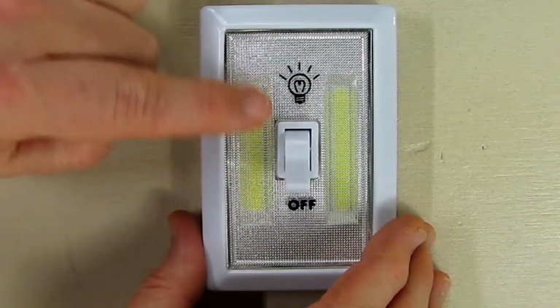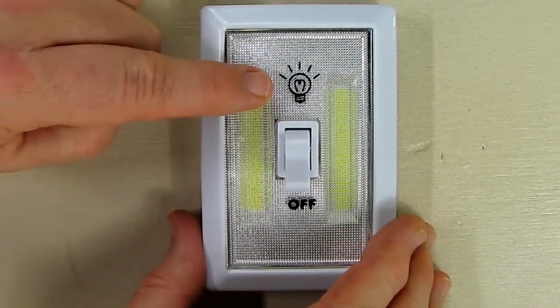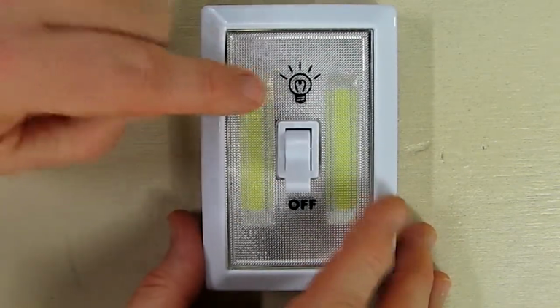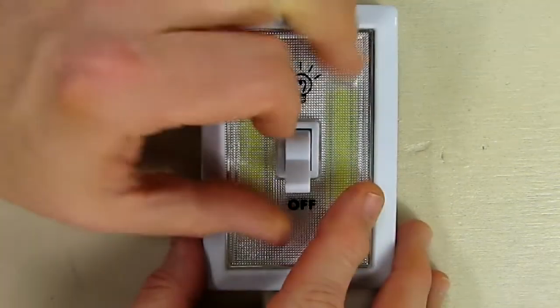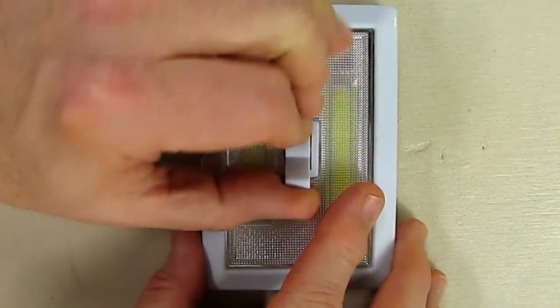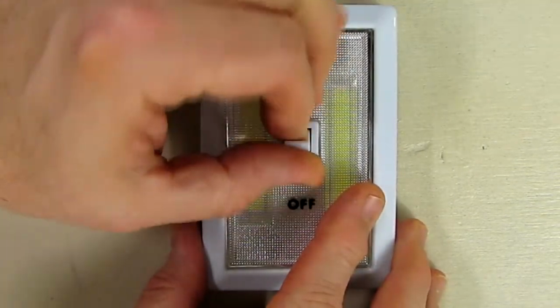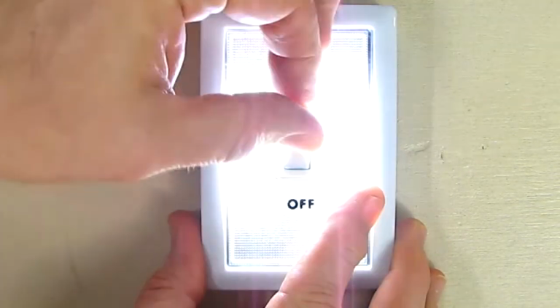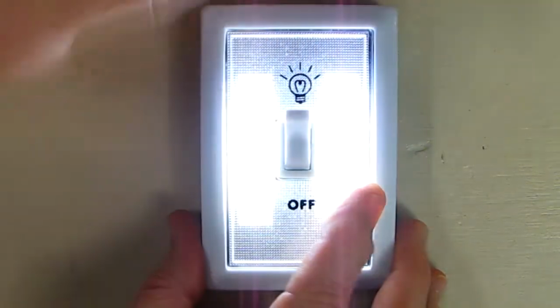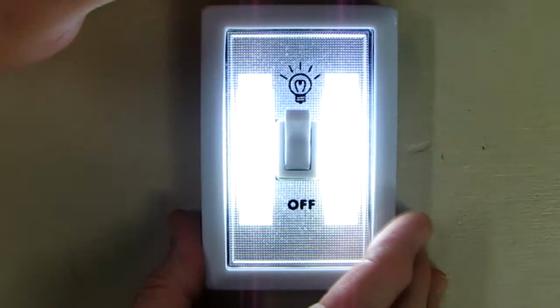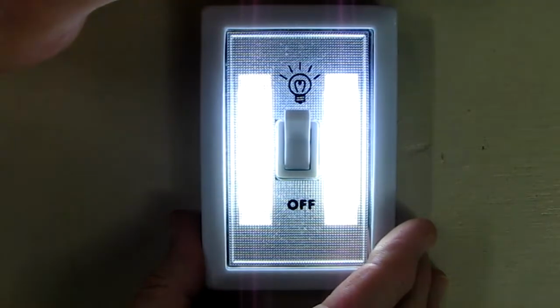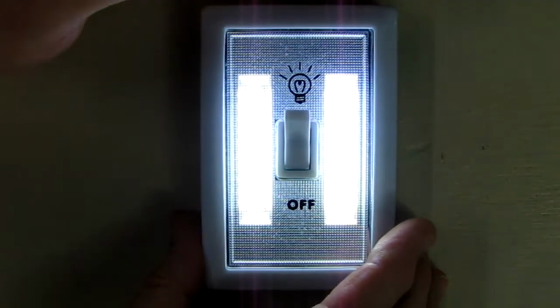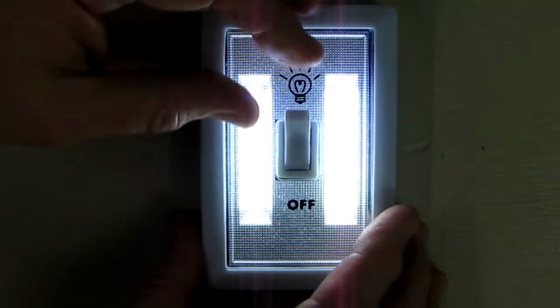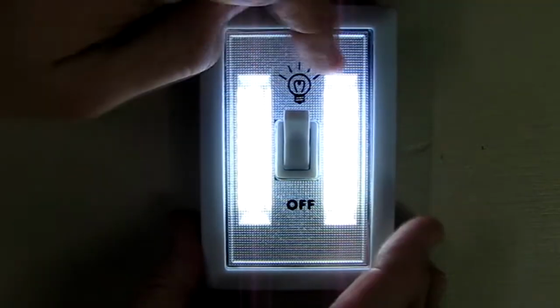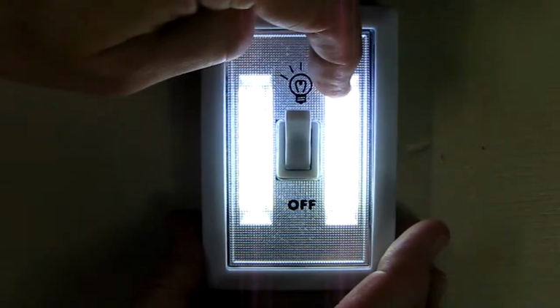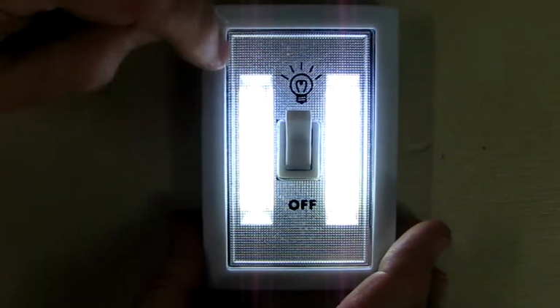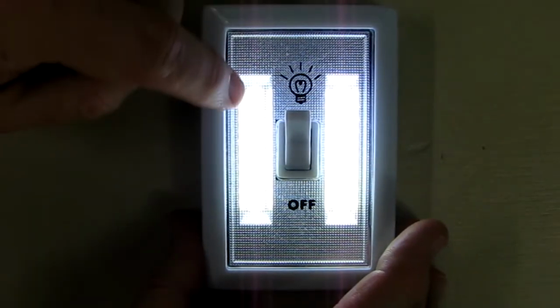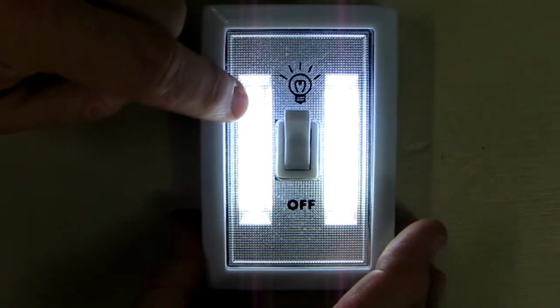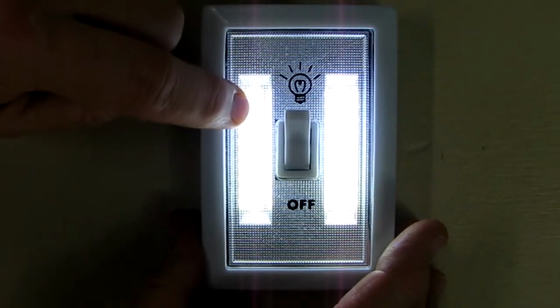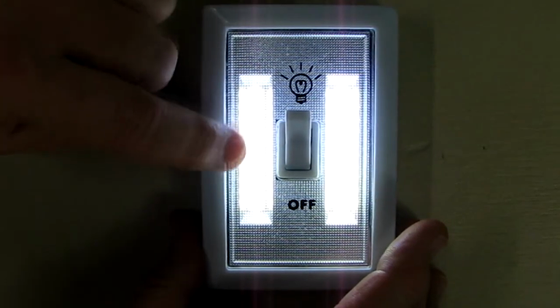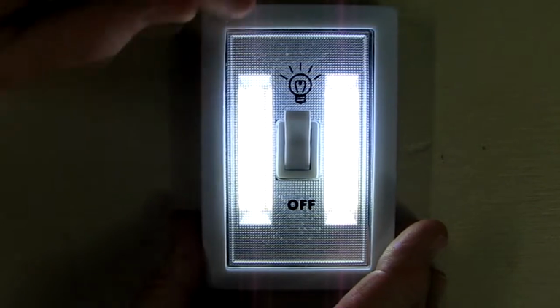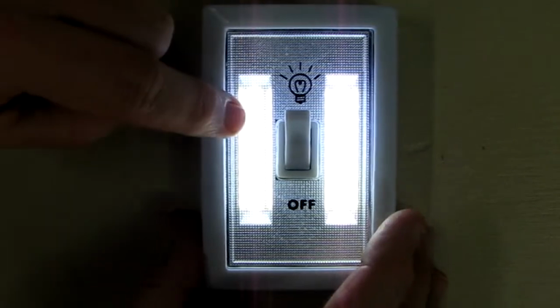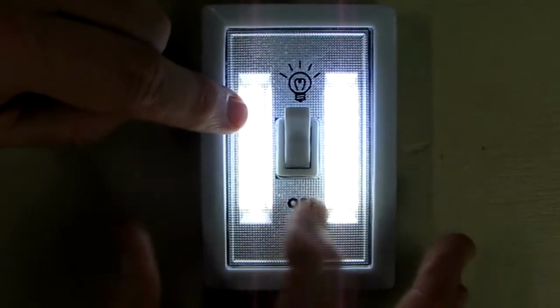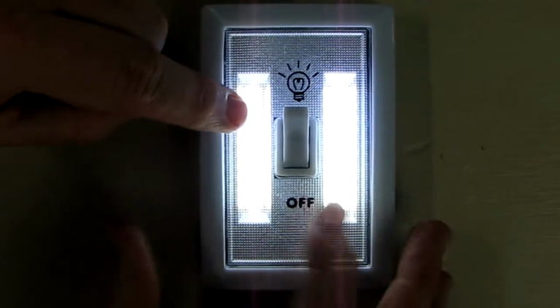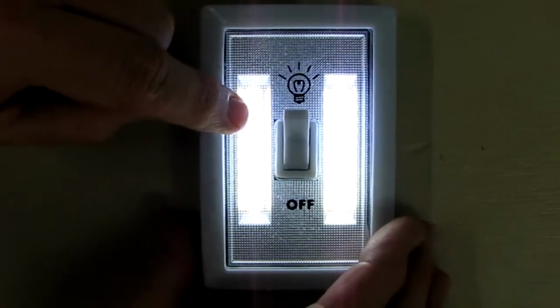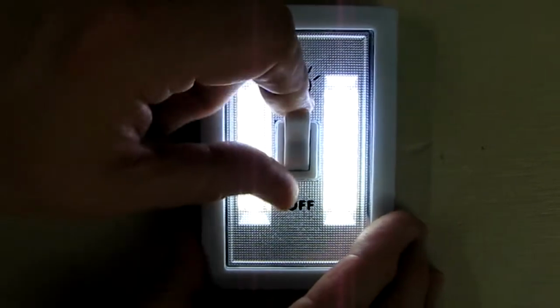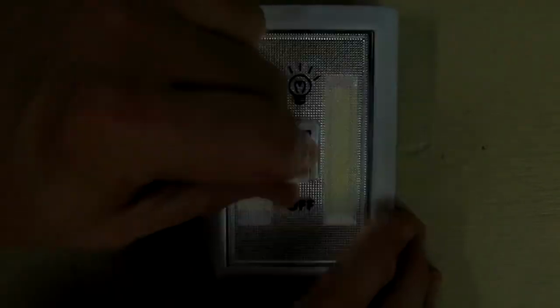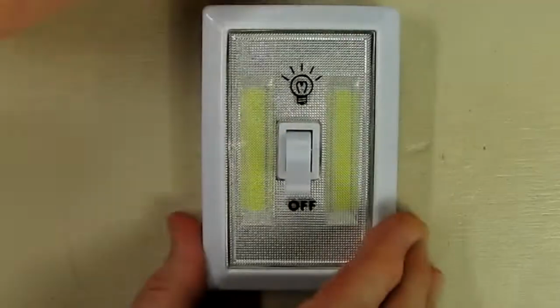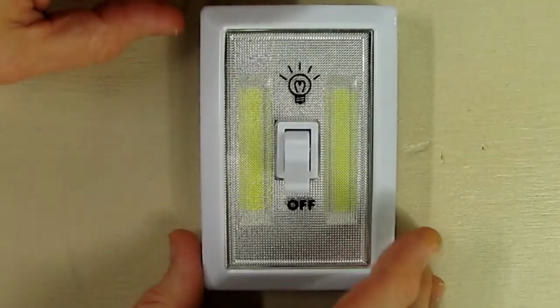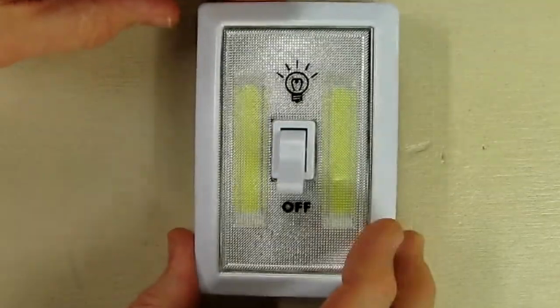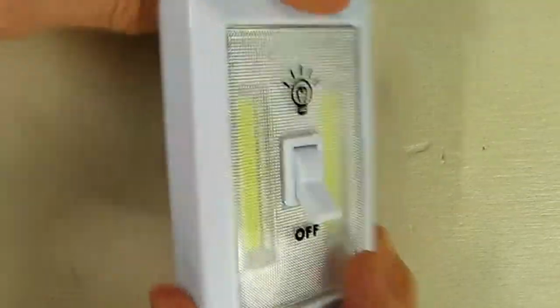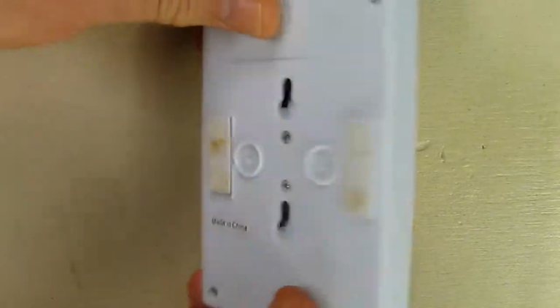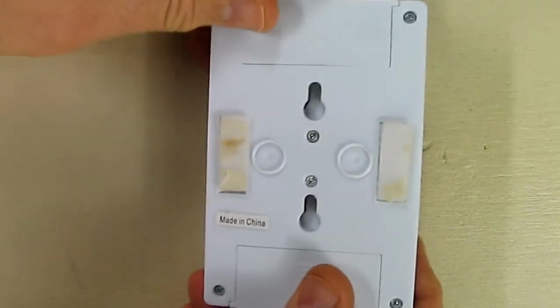You have an off position and an on position — you just click it upwards and the light comes on. It has what looks like 12 LEDs per side, making it very simple to use.